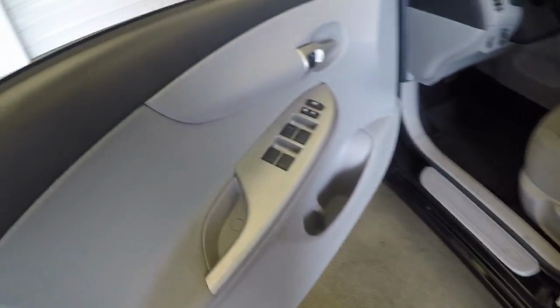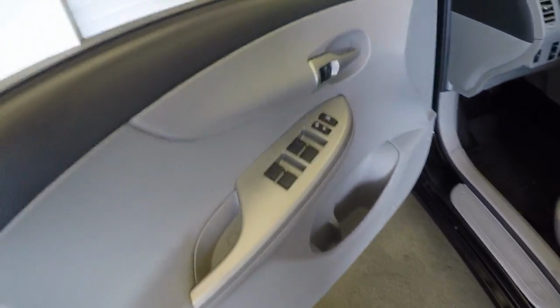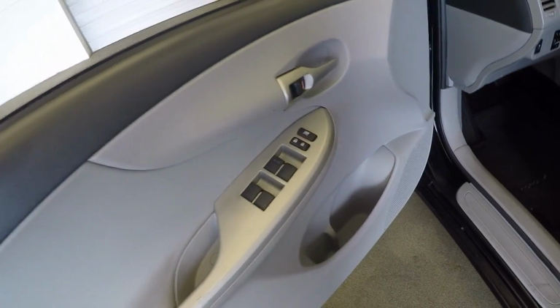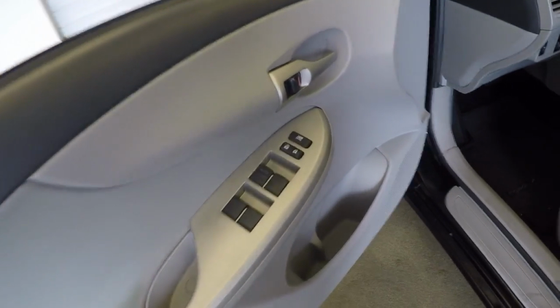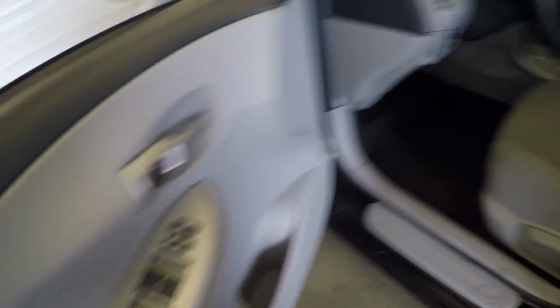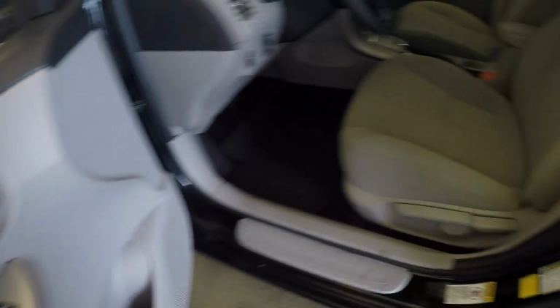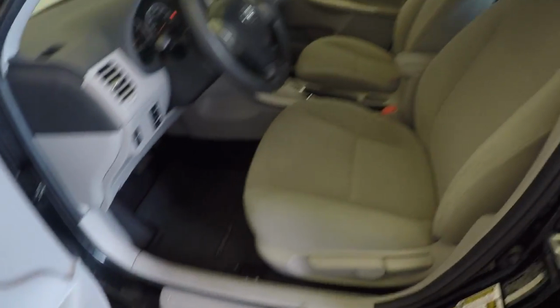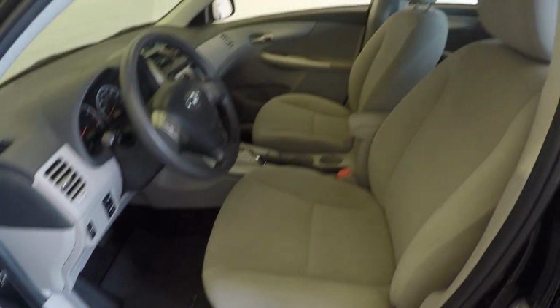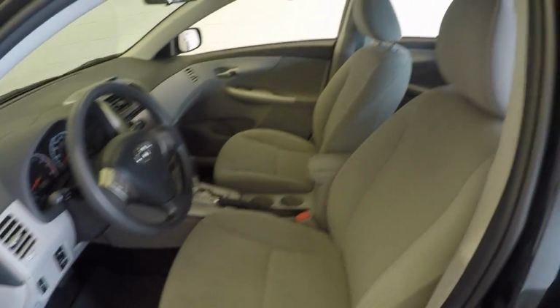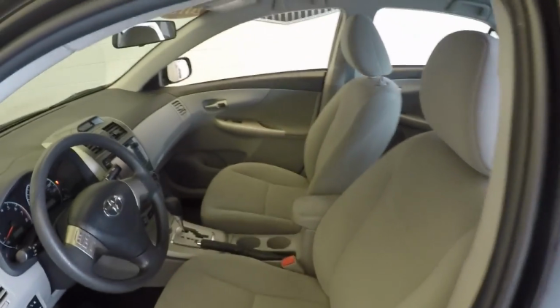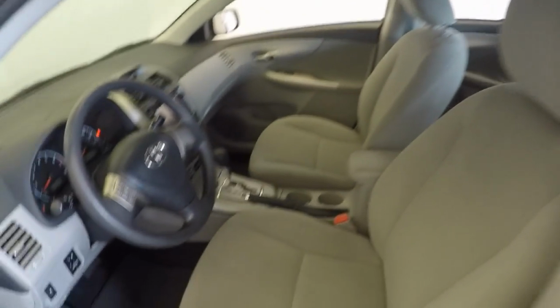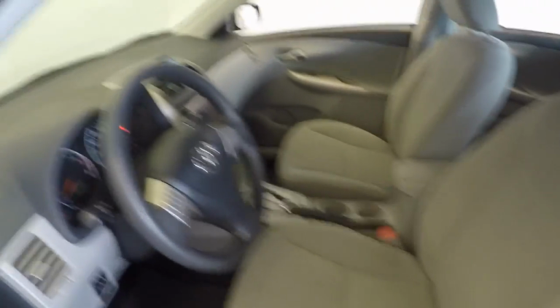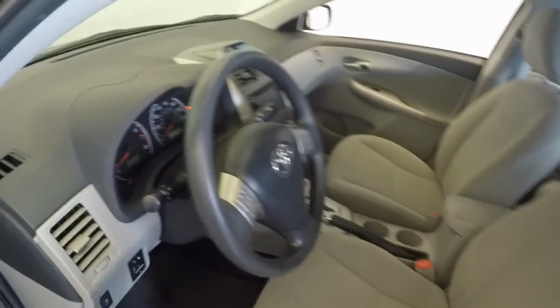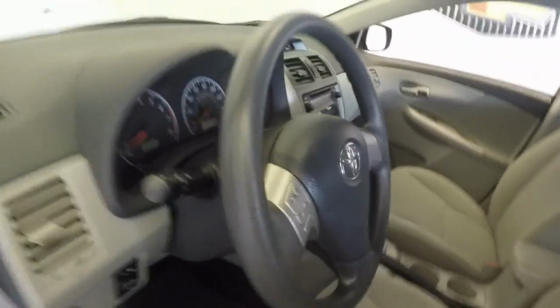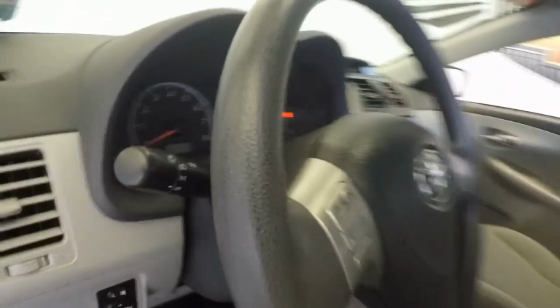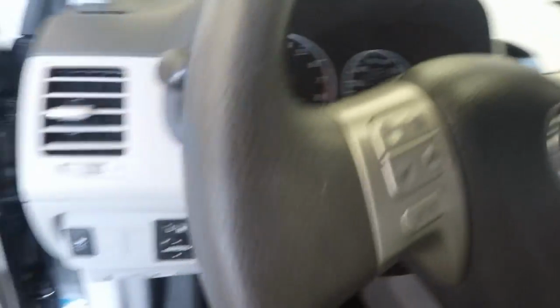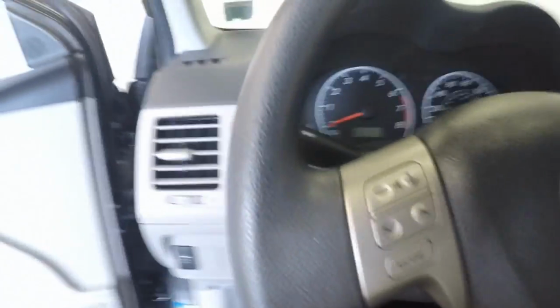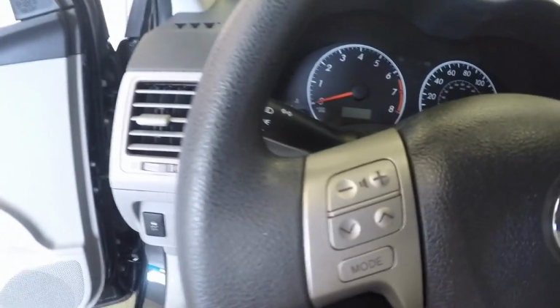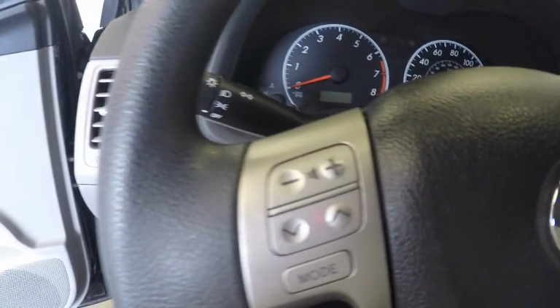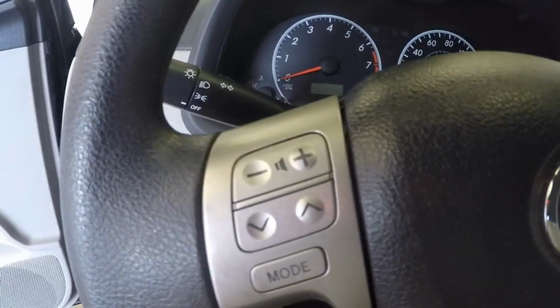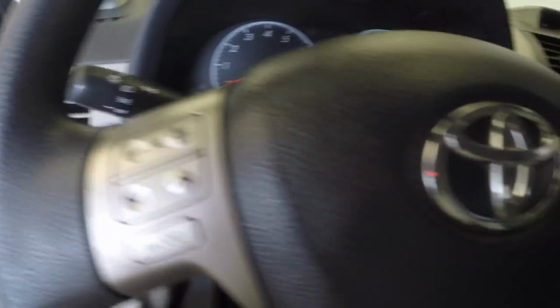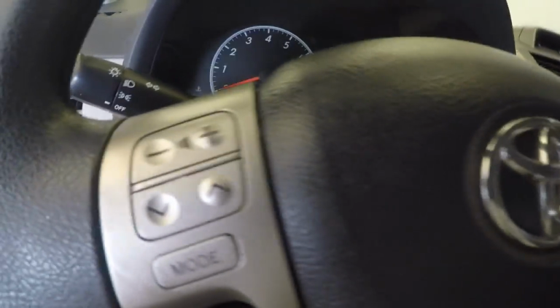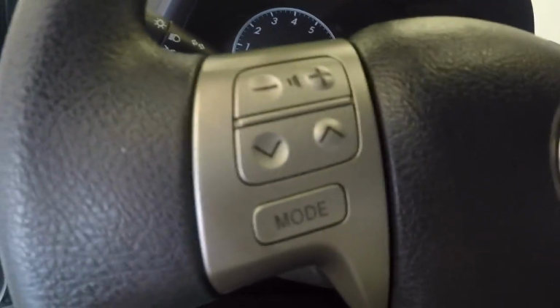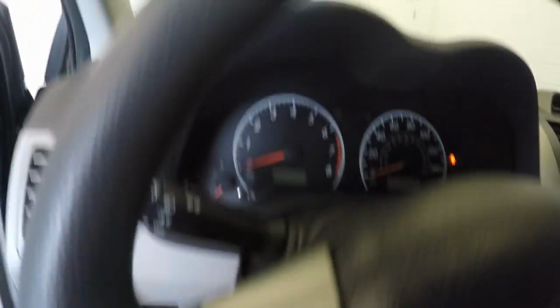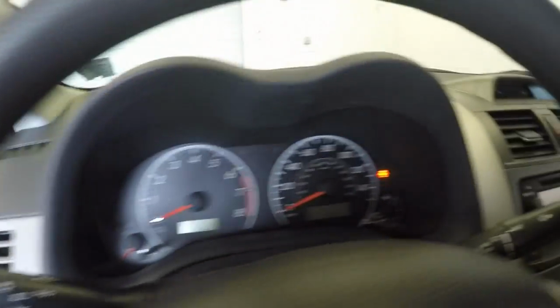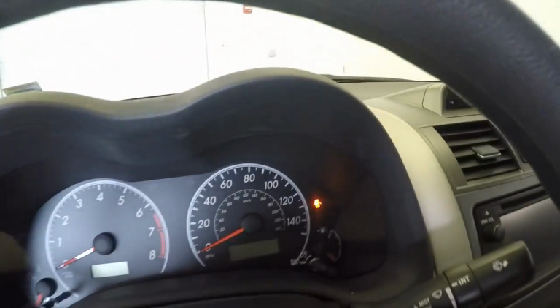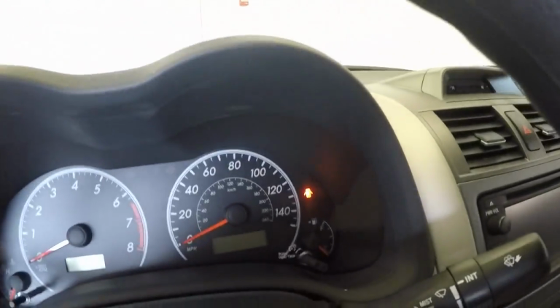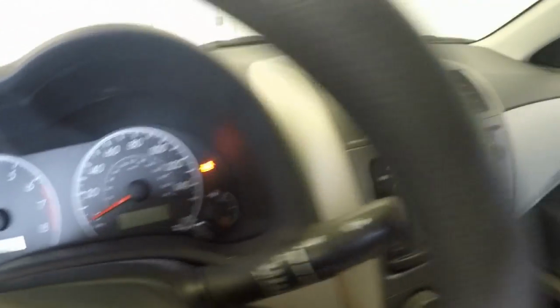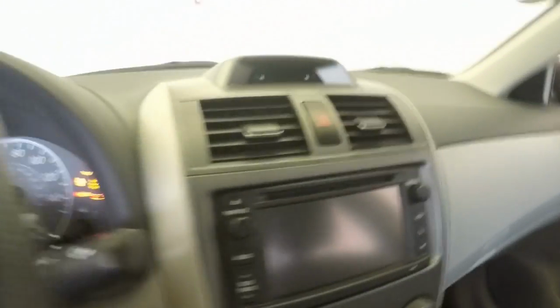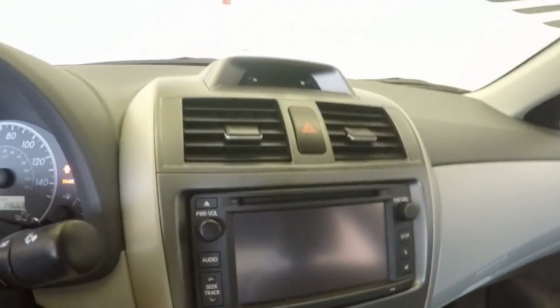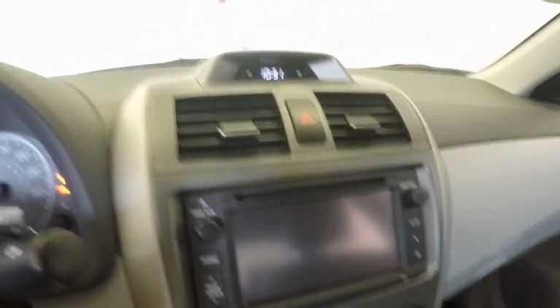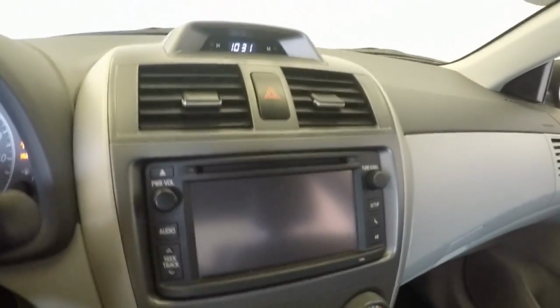All the controls on the door, manual seats, audio controls on the steering wheel, nice touch screen.